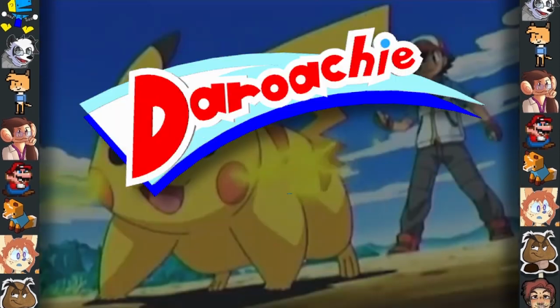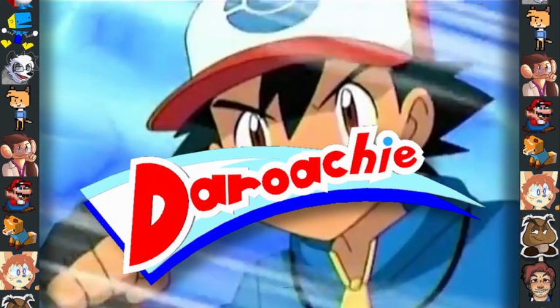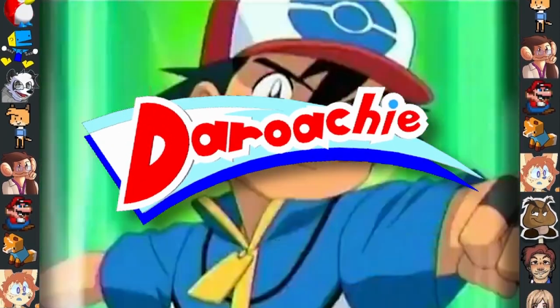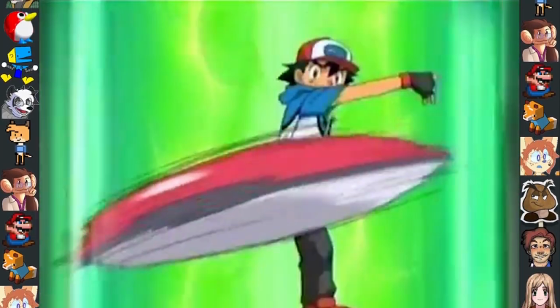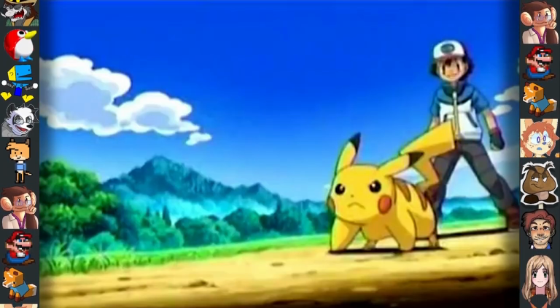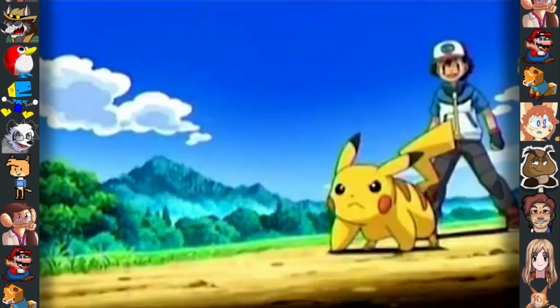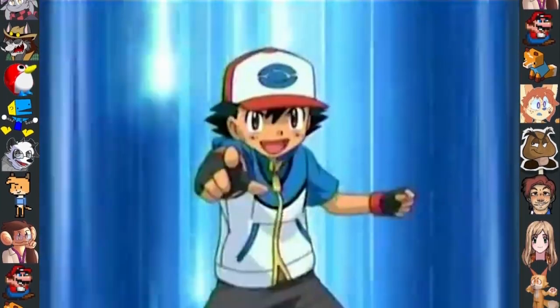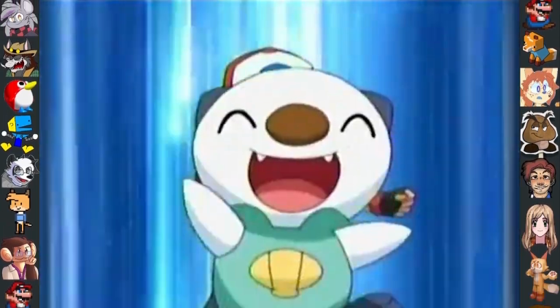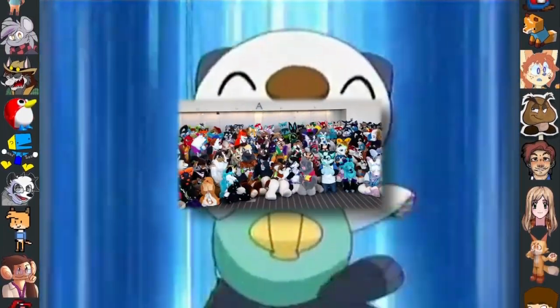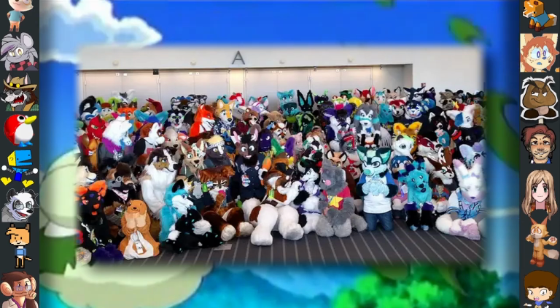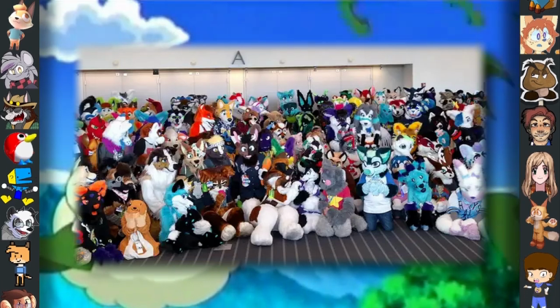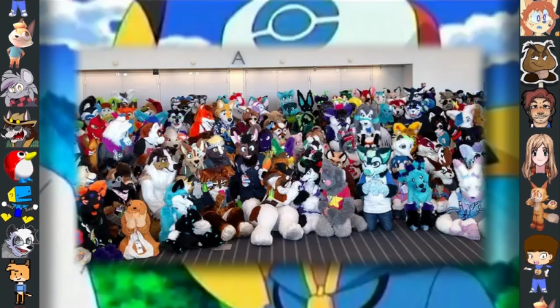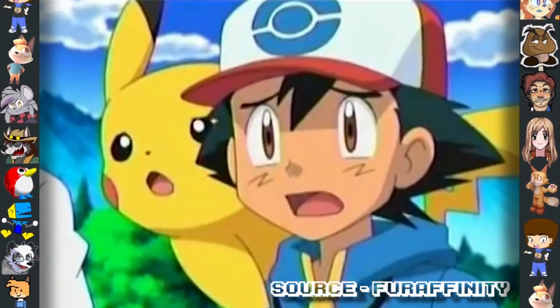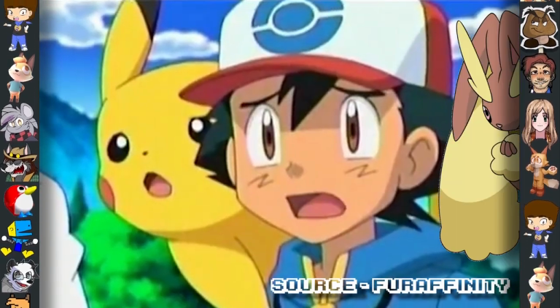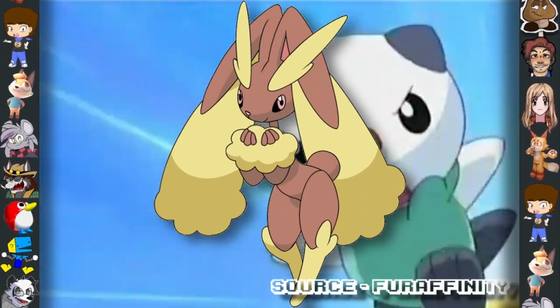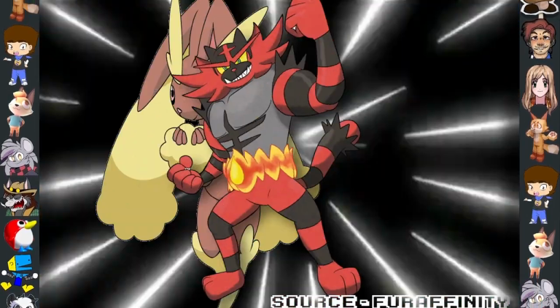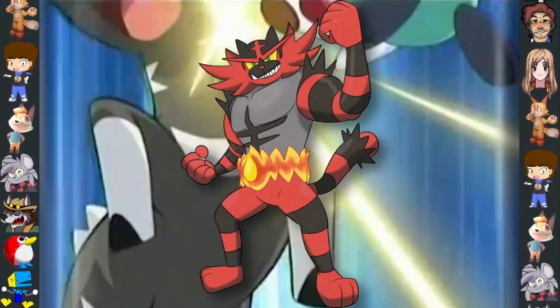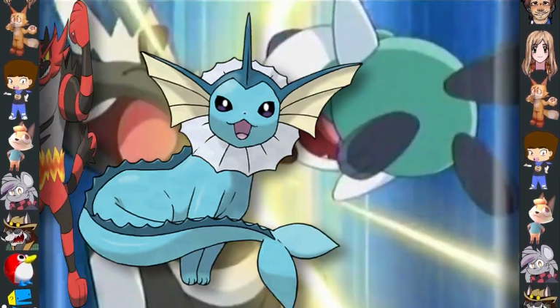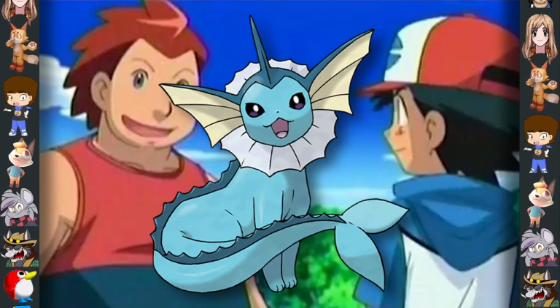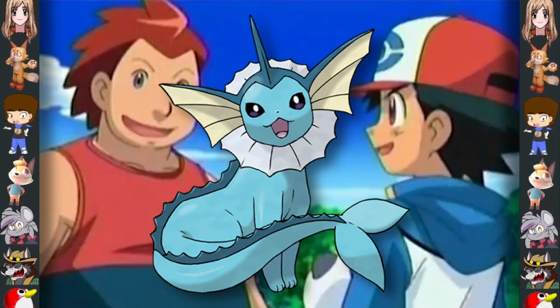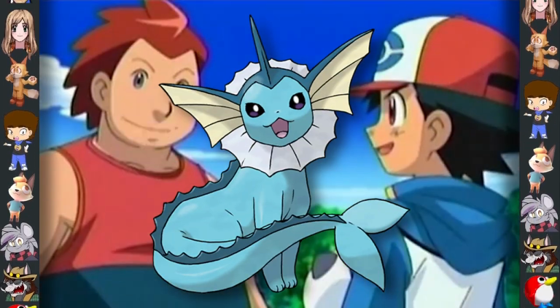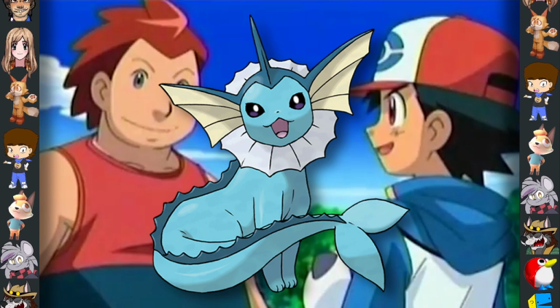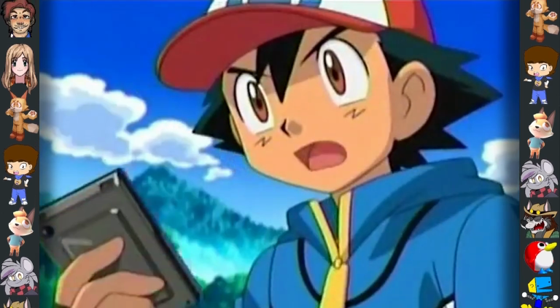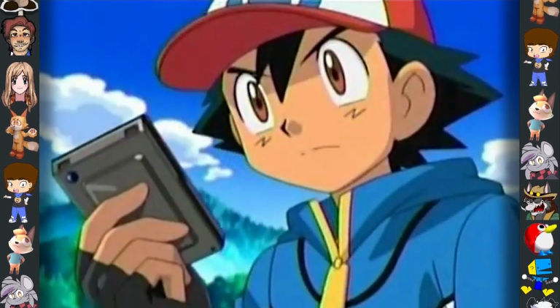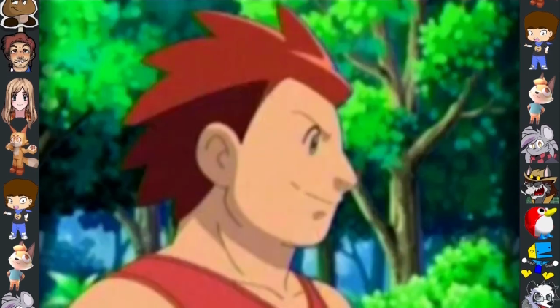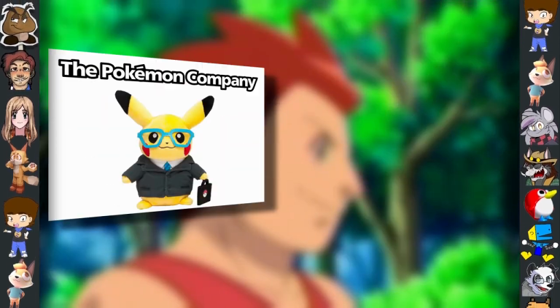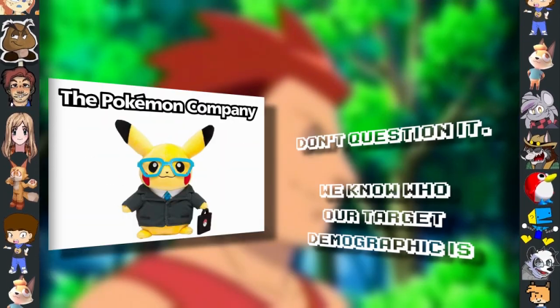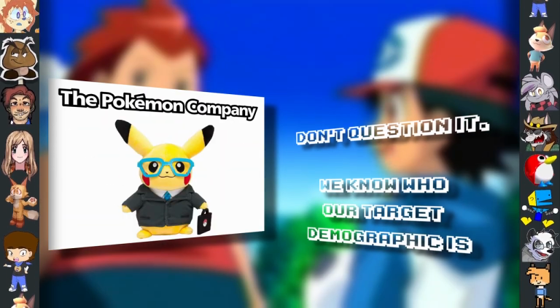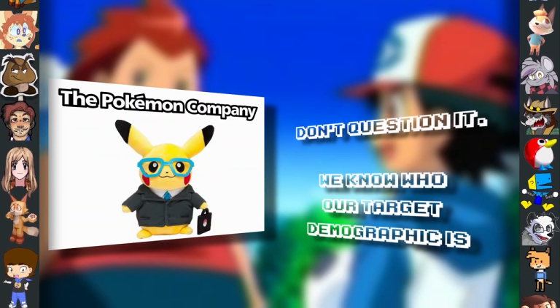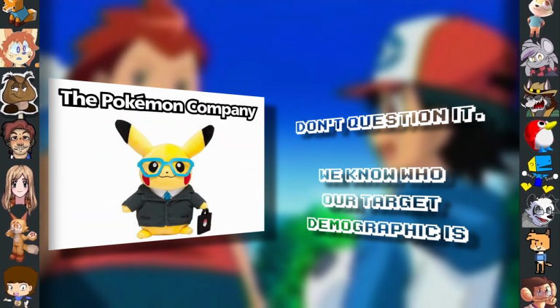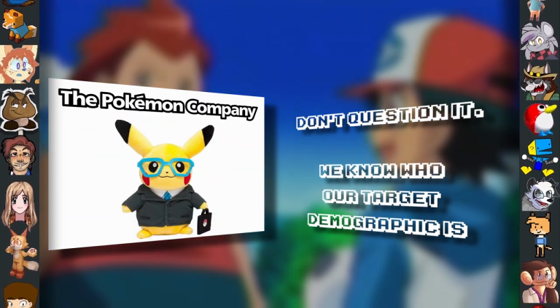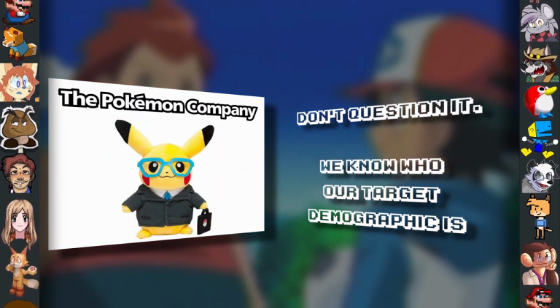Did you know? Game Freak and the Pokémon Company are run by a bunch of undercover furries. When asked why Lopunny, Incineroar, and Vaporeon were all so popular, all they had to say was, "Don't question it, we know who our target demographic is."